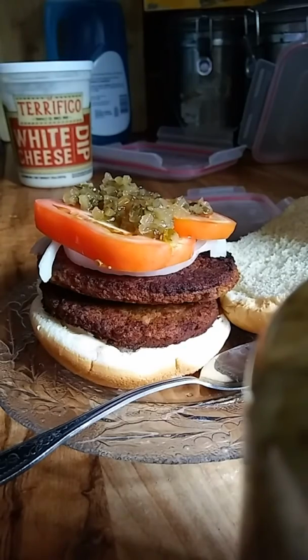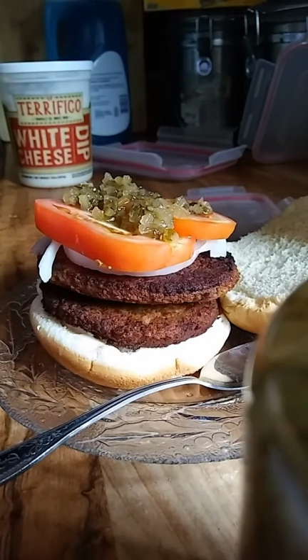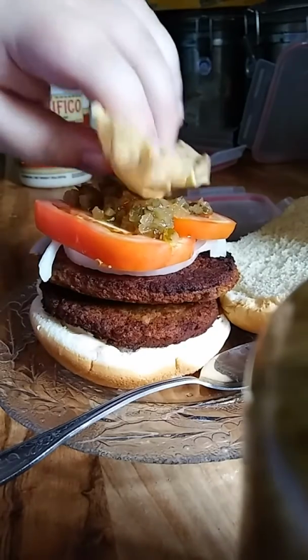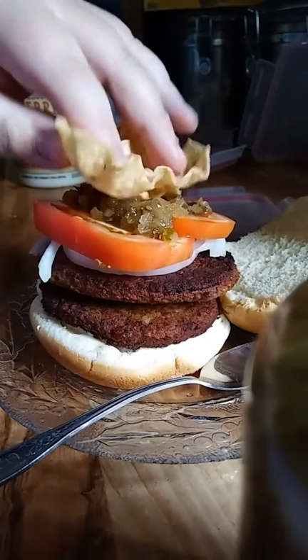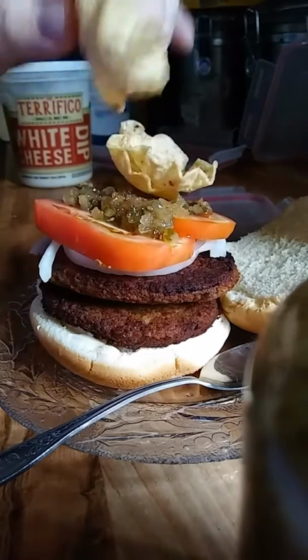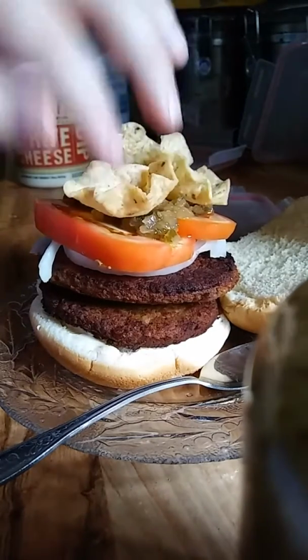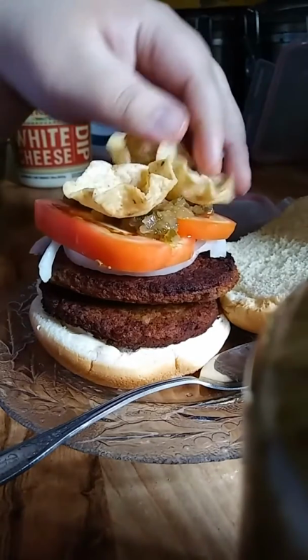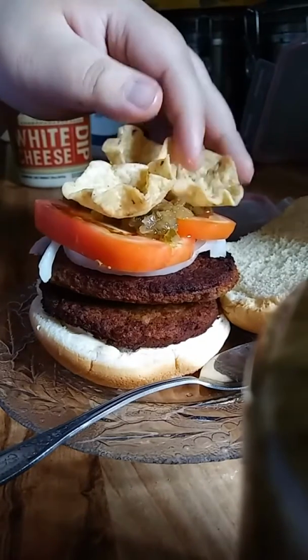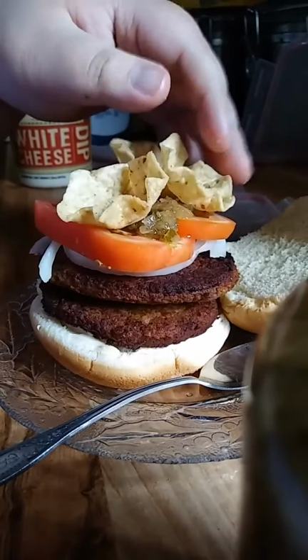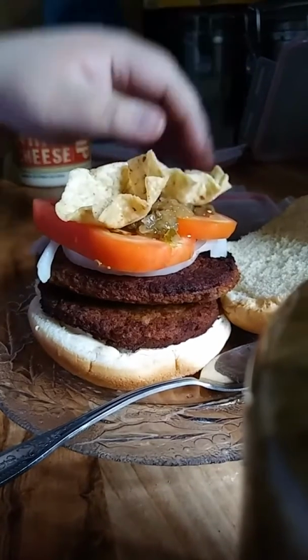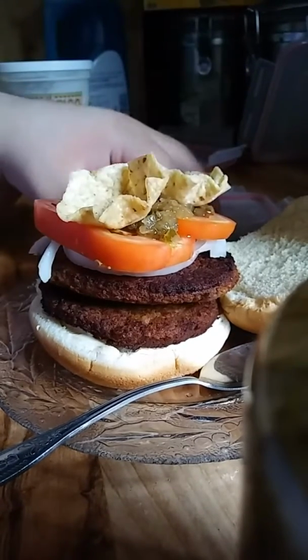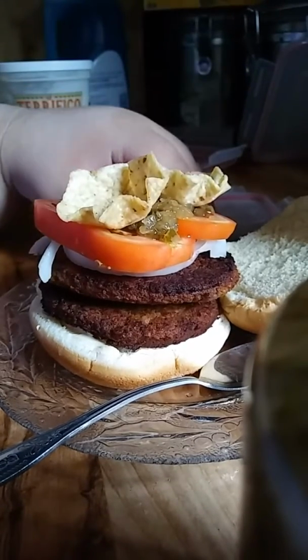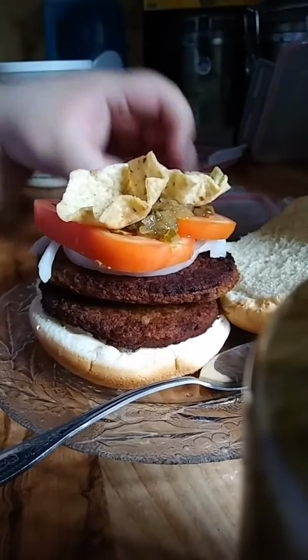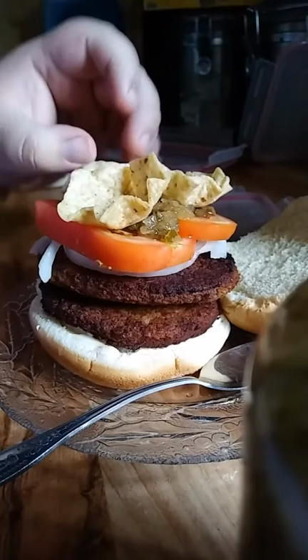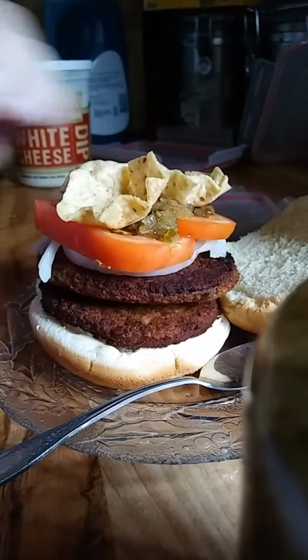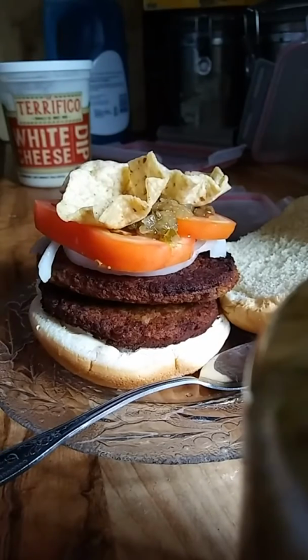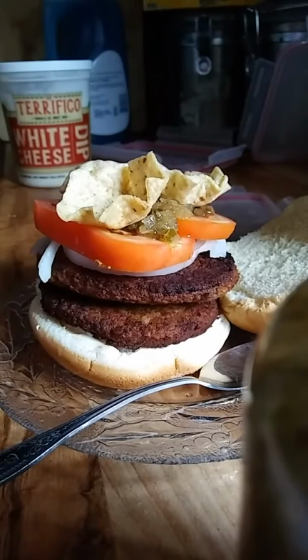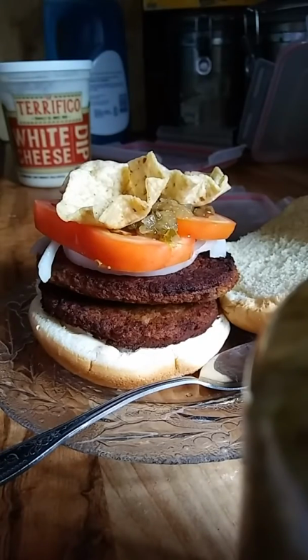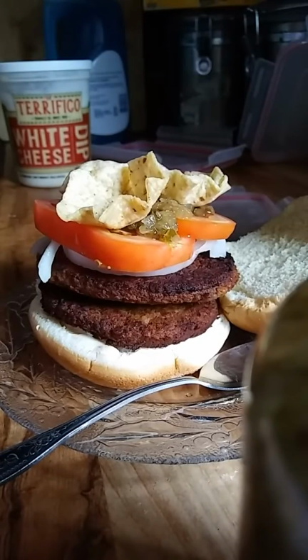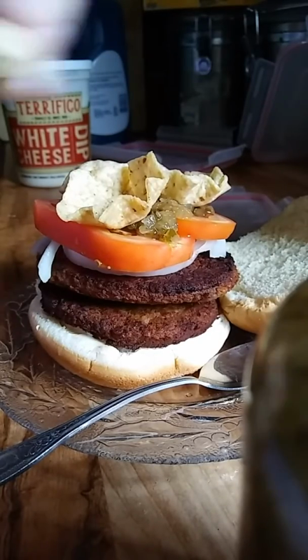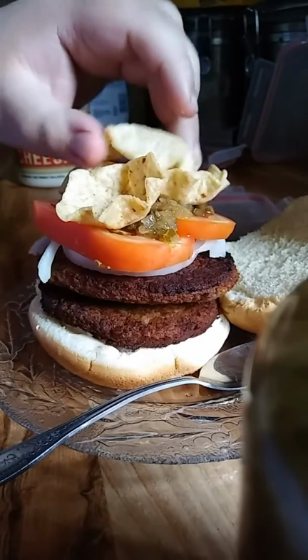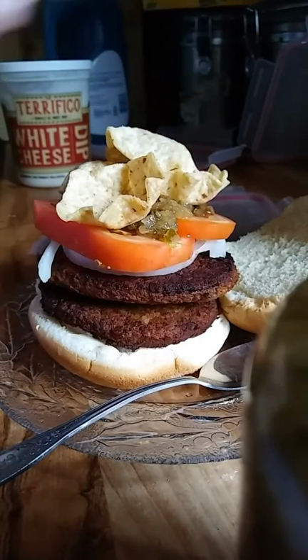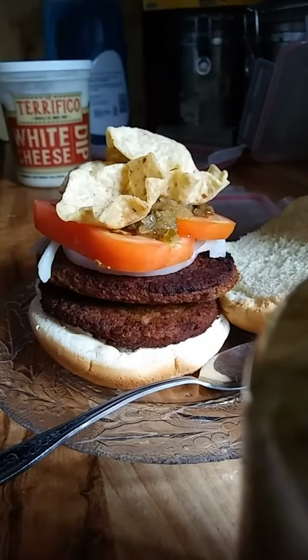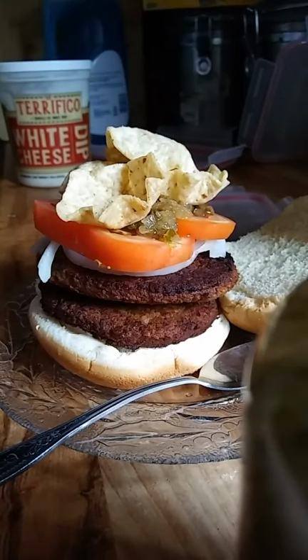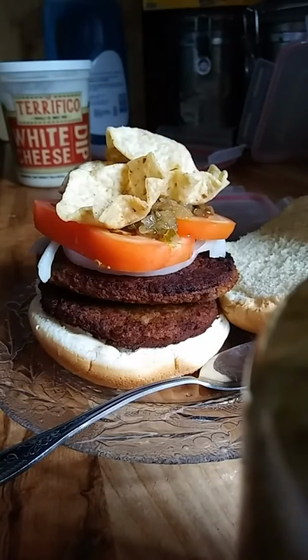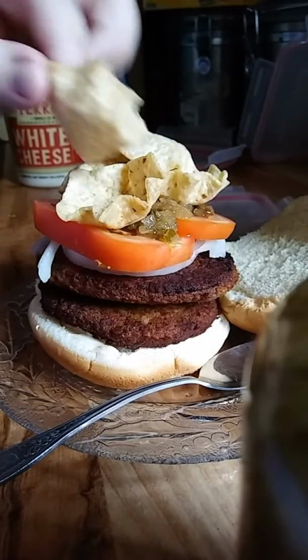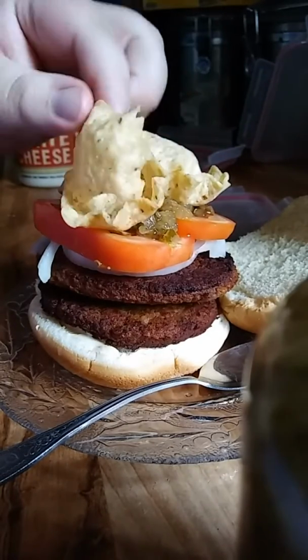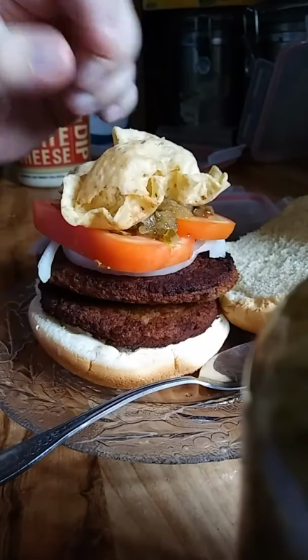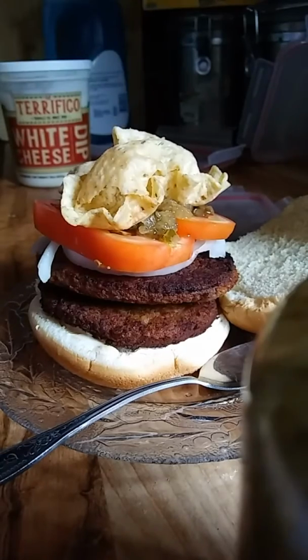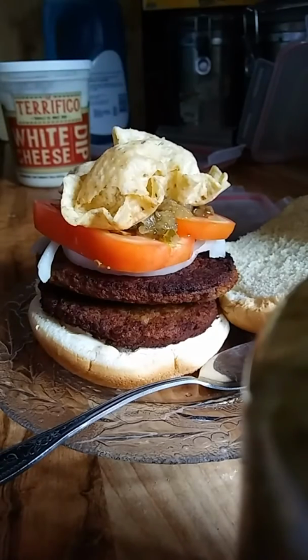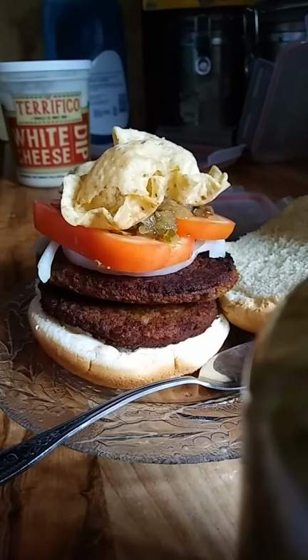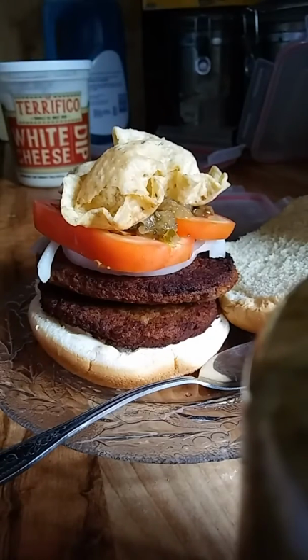And then we're going to put some chips. This isn't your average, this isn't your McDonald's or Burger King burger. This is a homemade burger. It's going to be good.